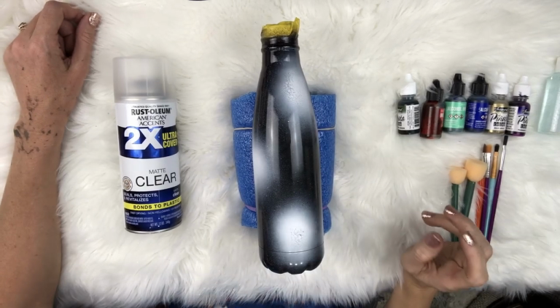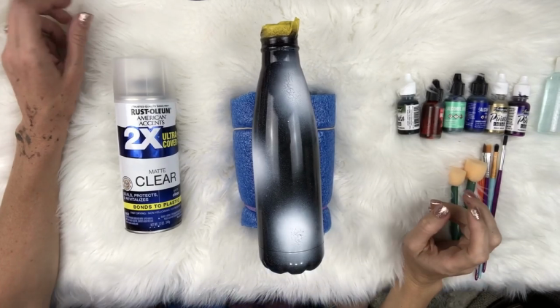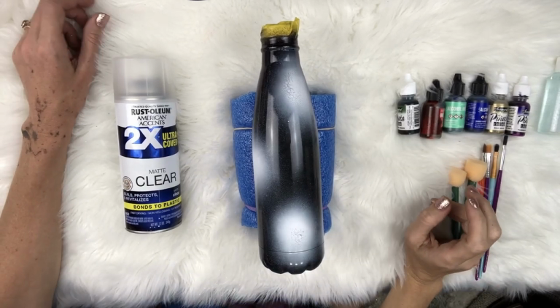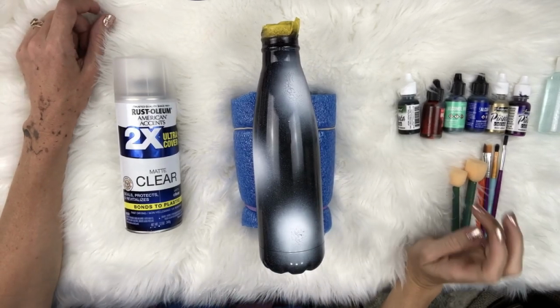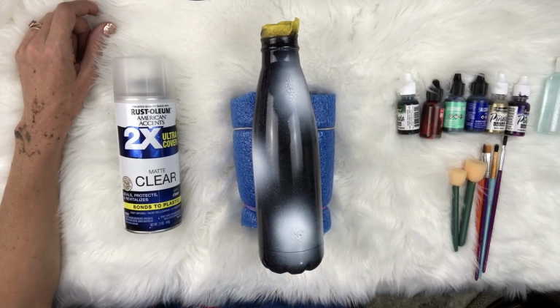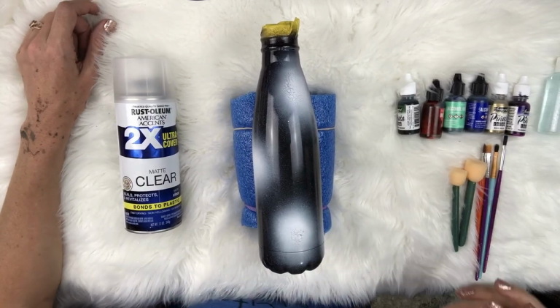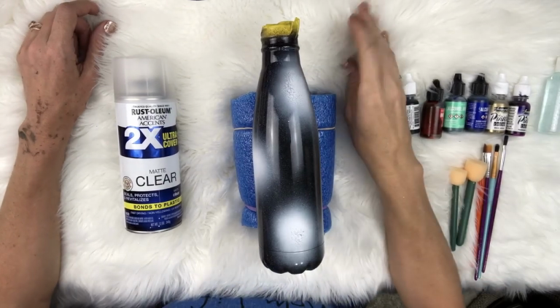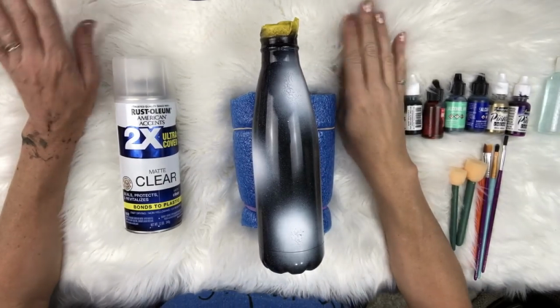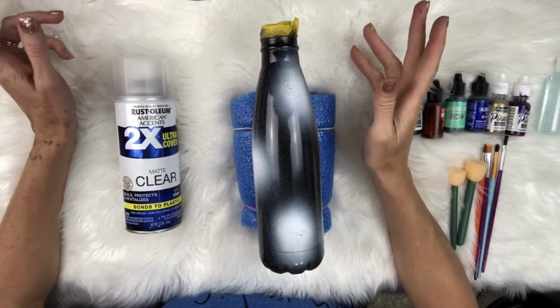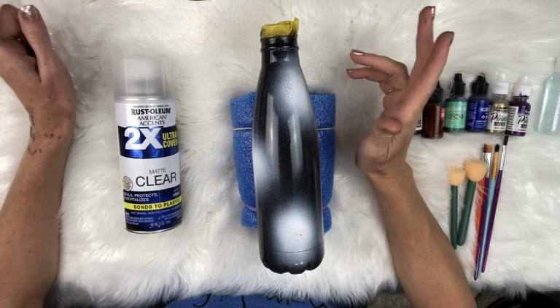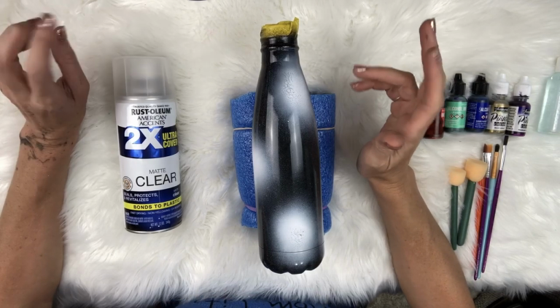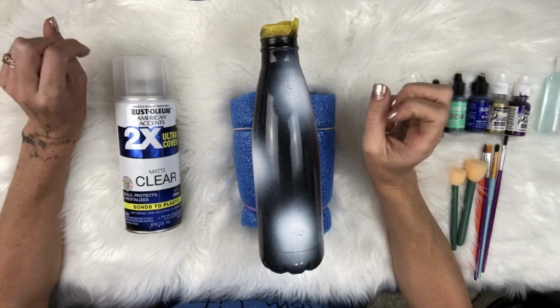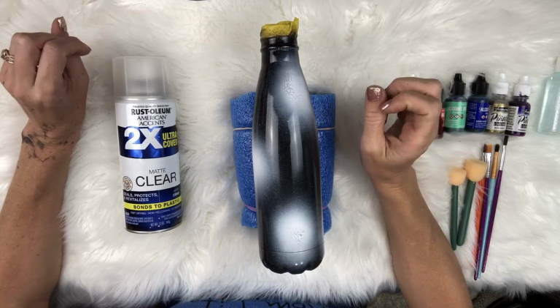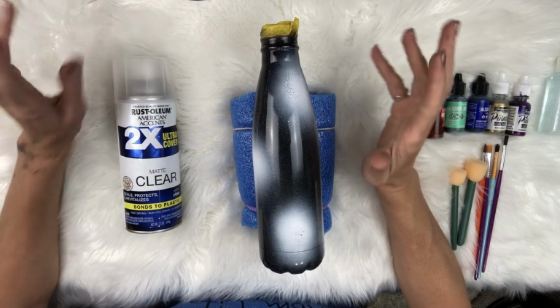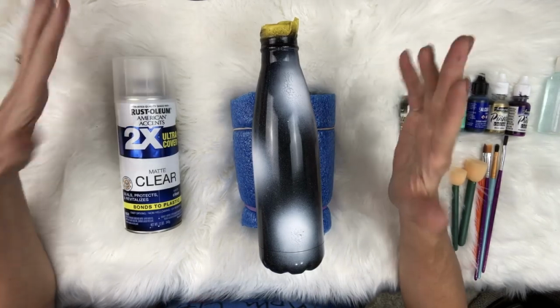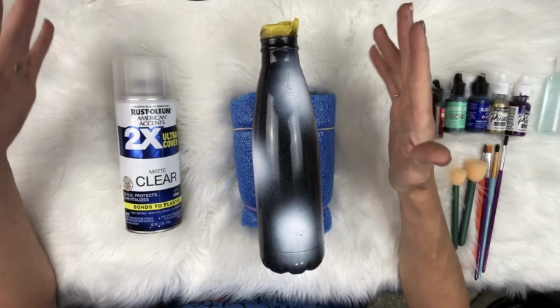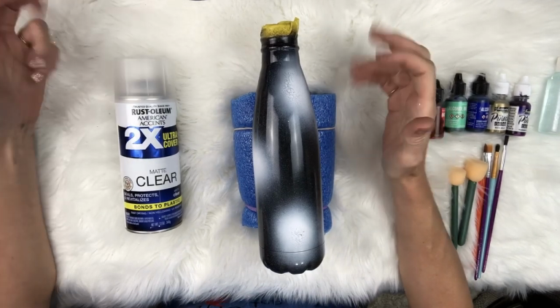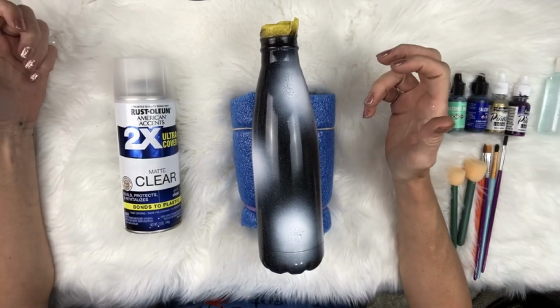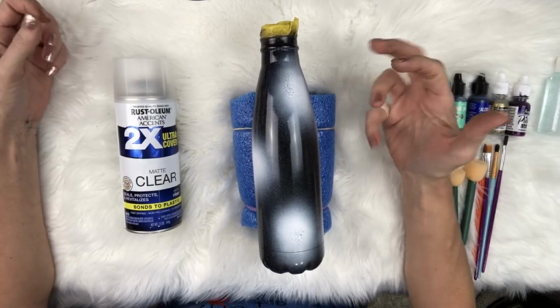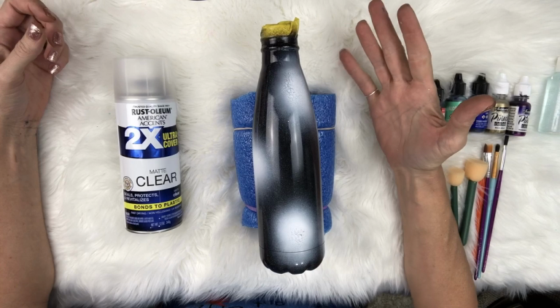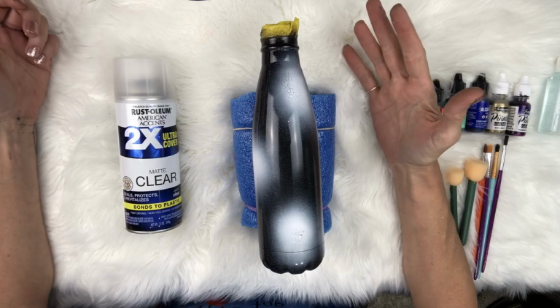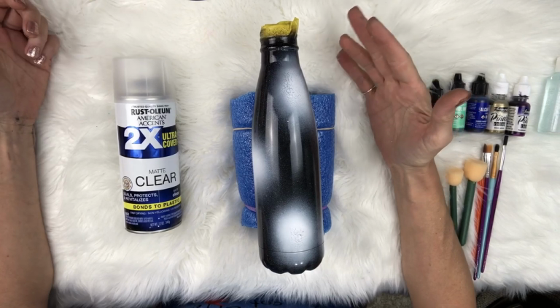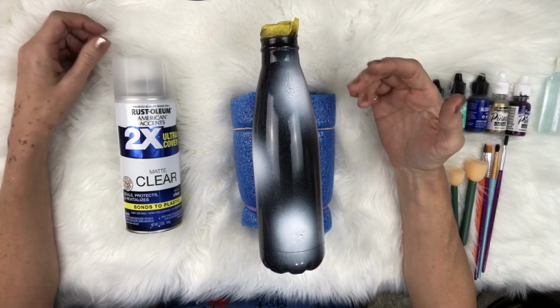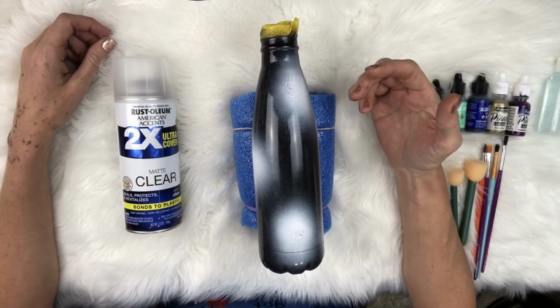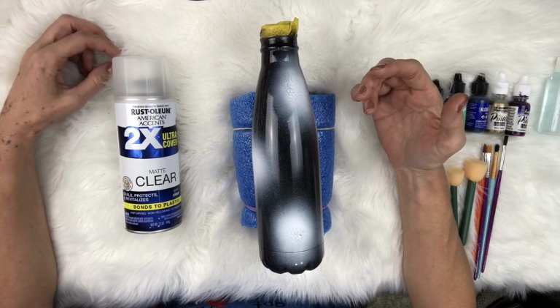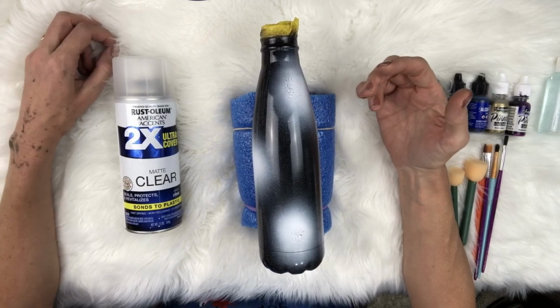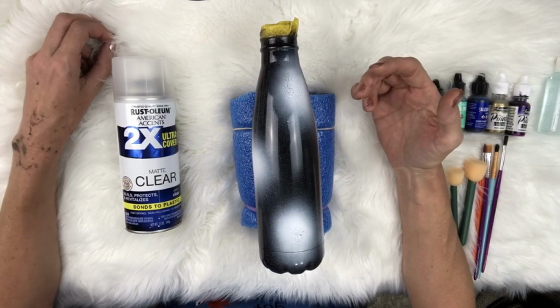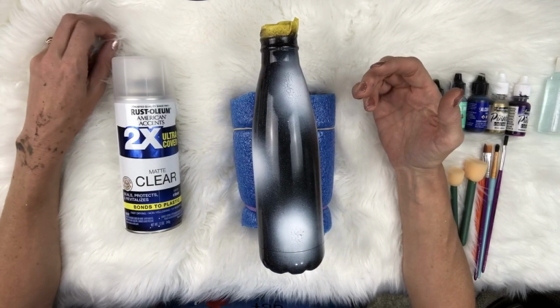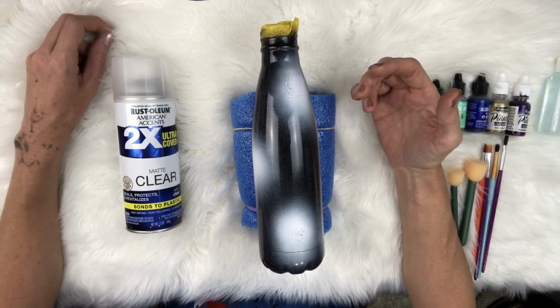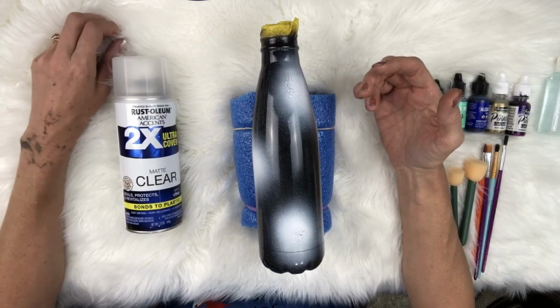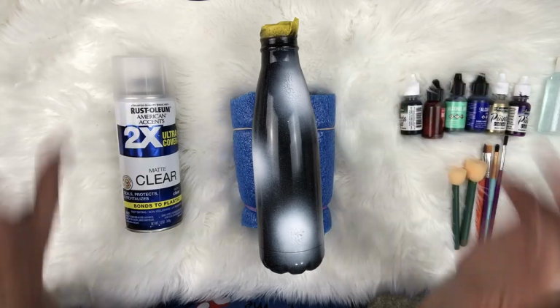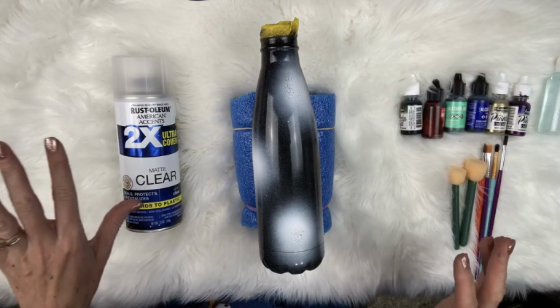Welcome back to Little E and Rose. My name is Summer Noelle and today we are gonna do a Nebula tumbler. It's gonna be like a galaxy tumbler - different than what you've seen. It'll be really fun, super creative, a real fun technique to do.